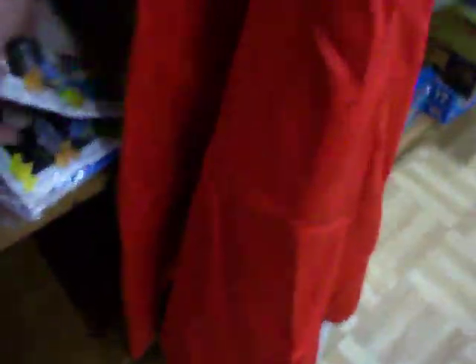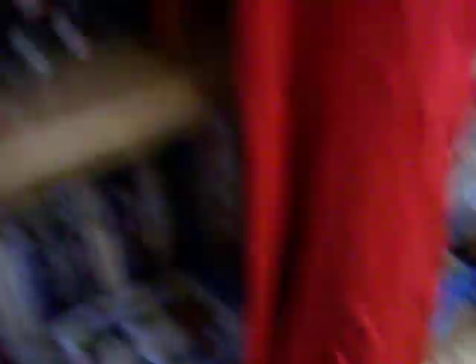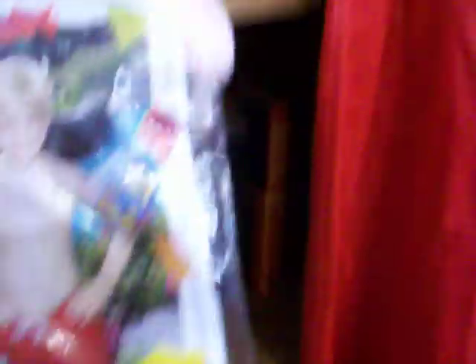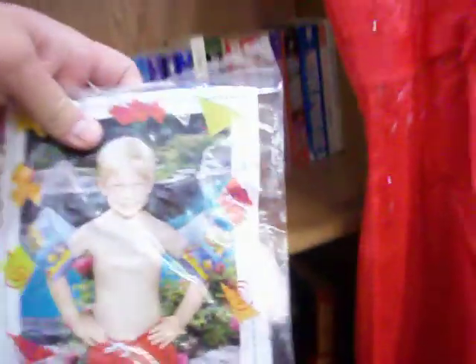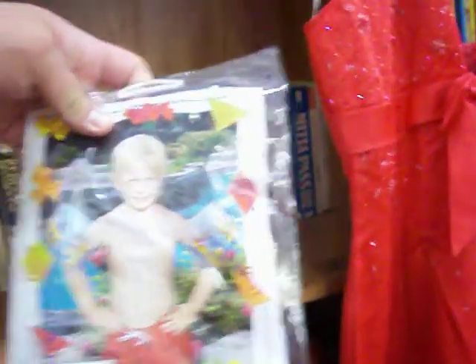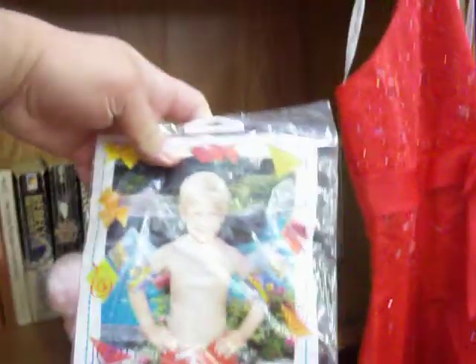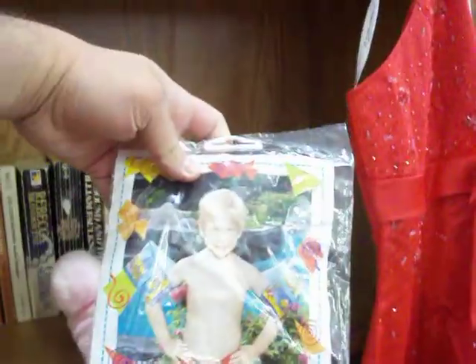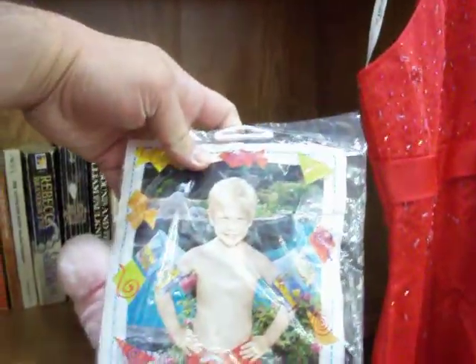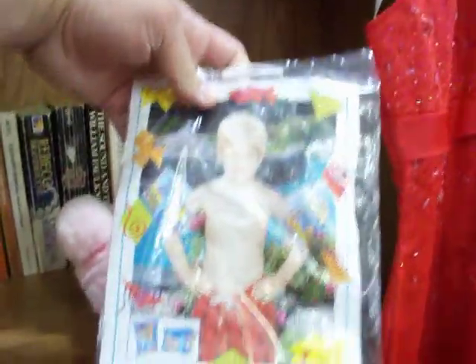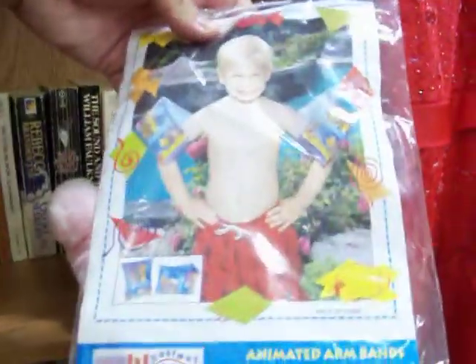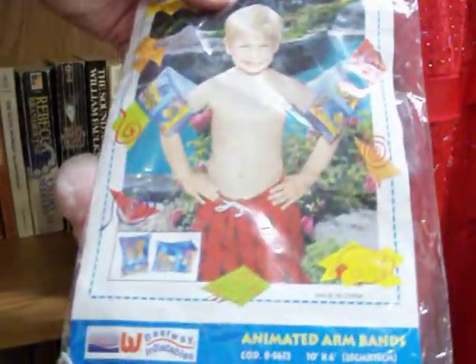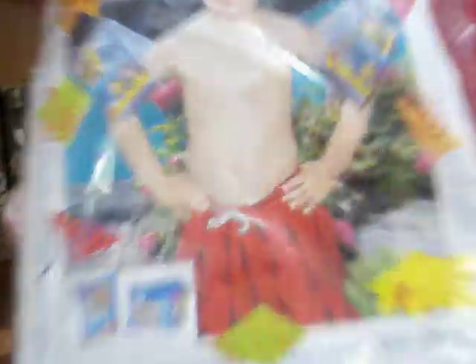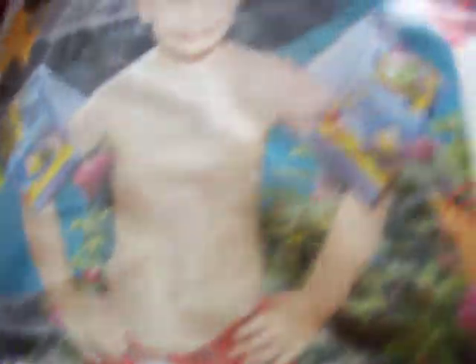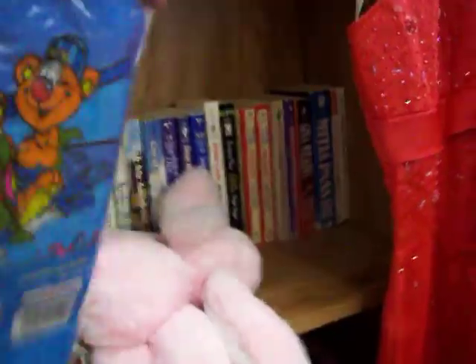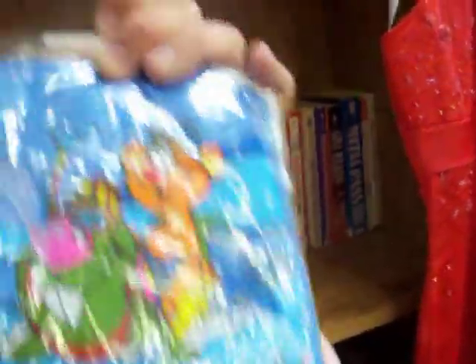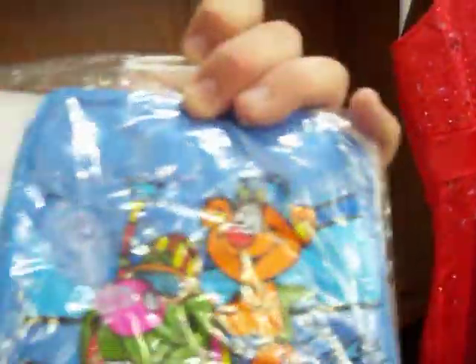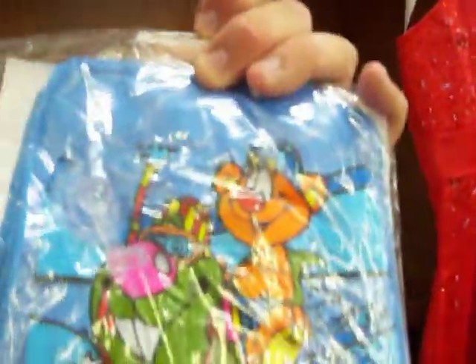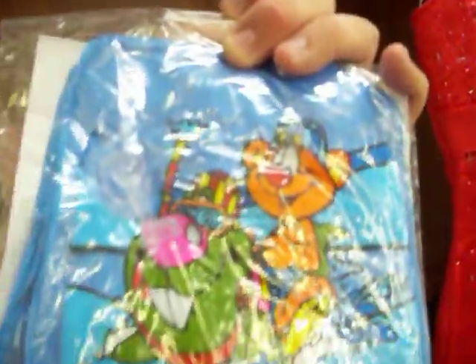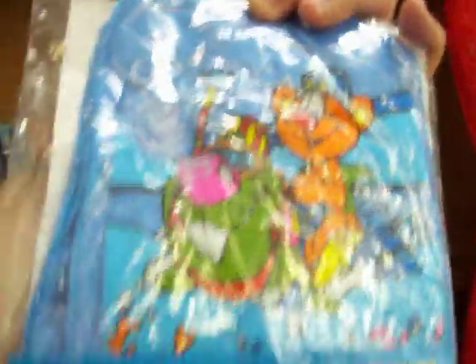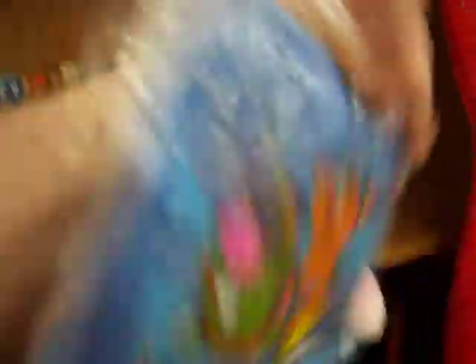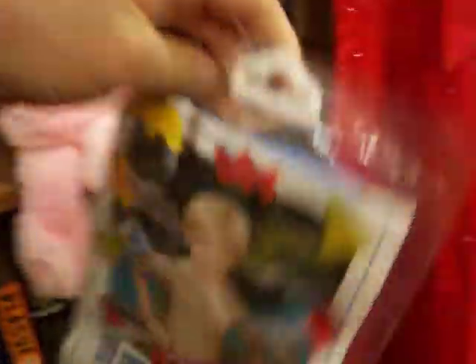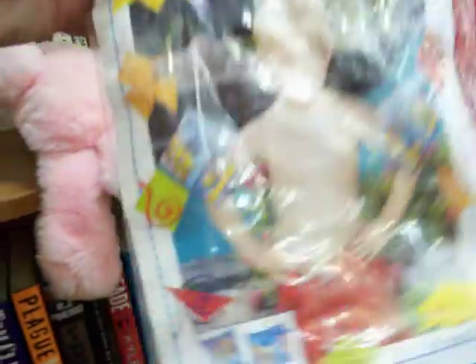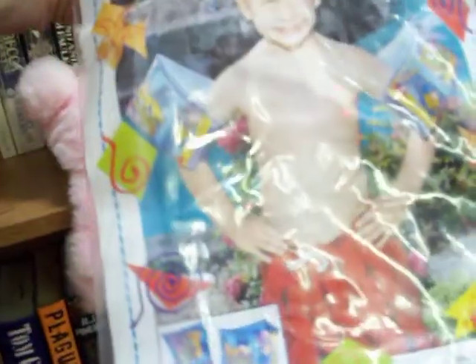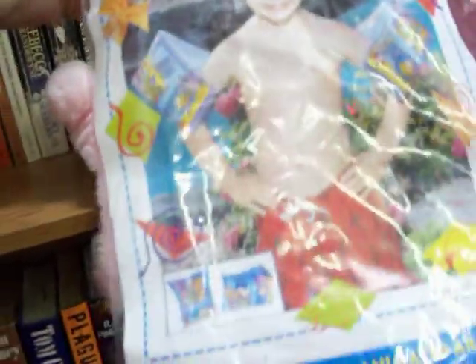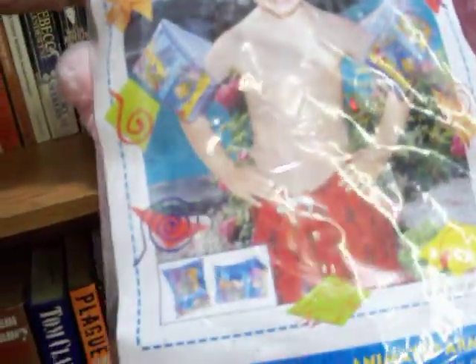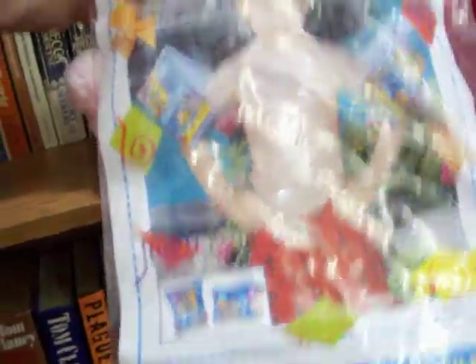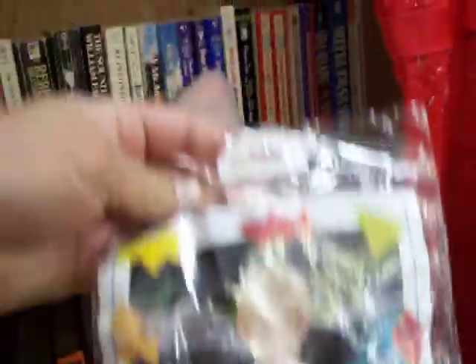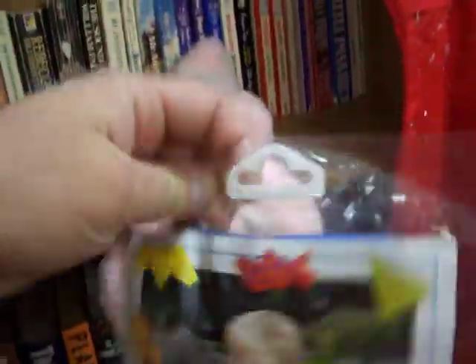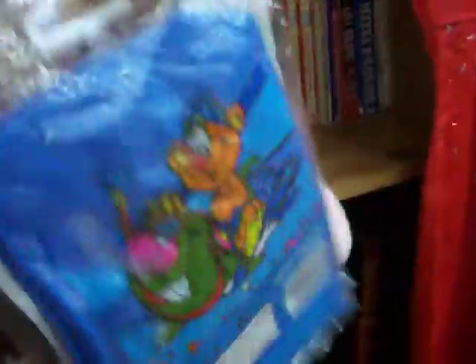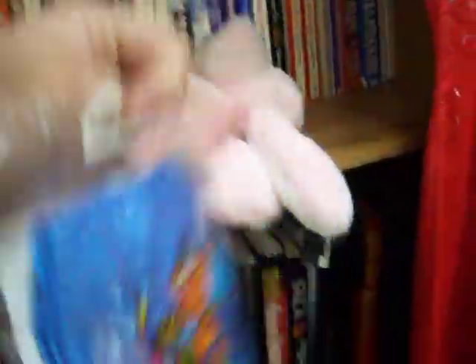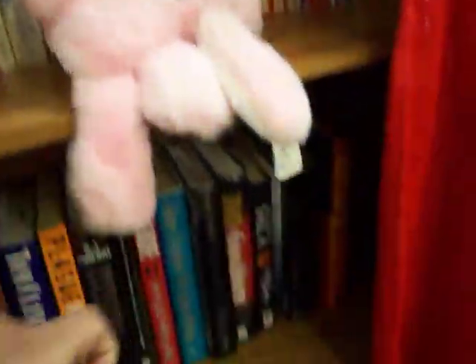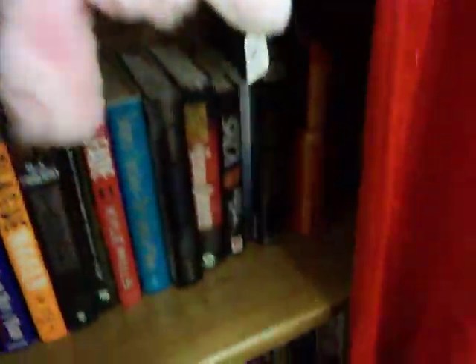Got some kids water wings with cartoon-like characters on them. Packages of two — these are brand new, they're a dollar a piece.